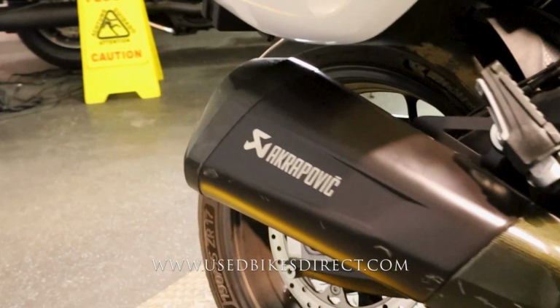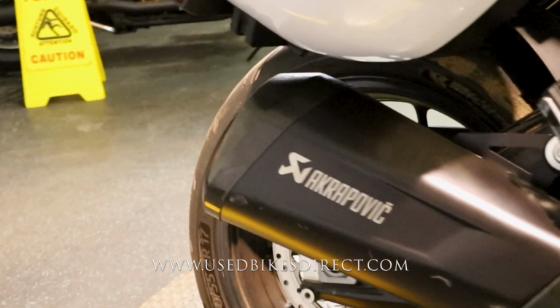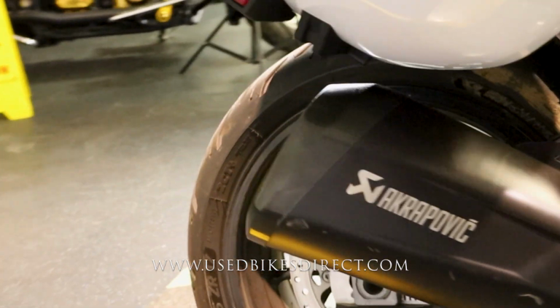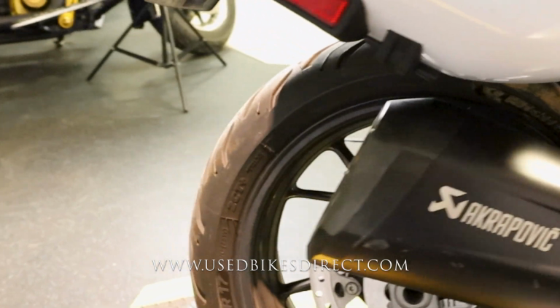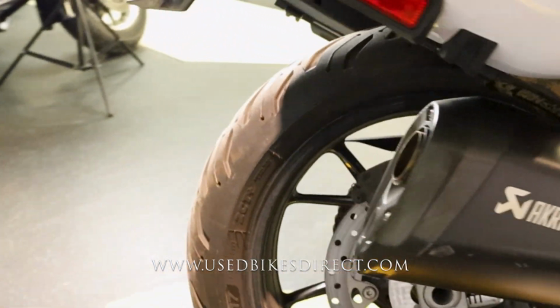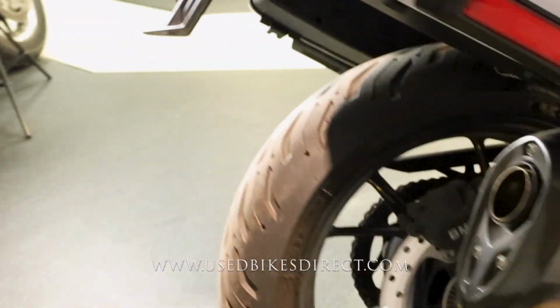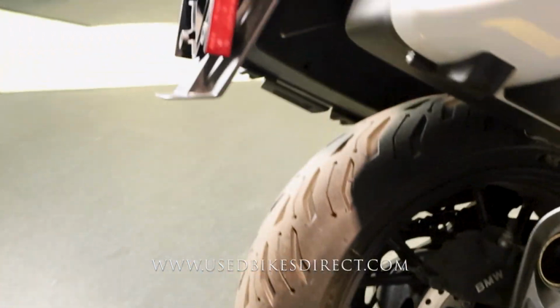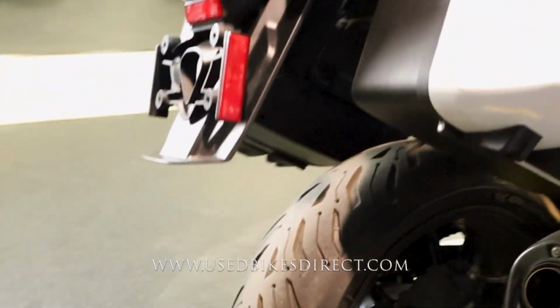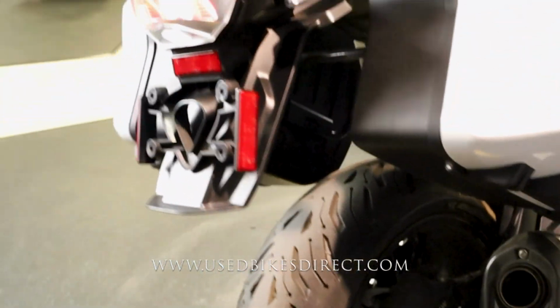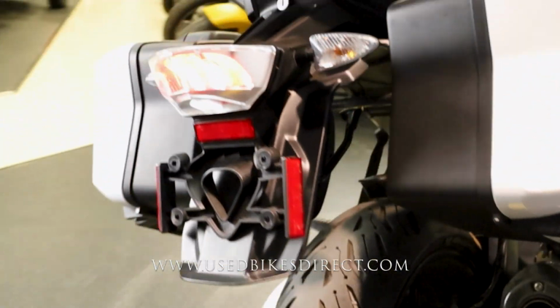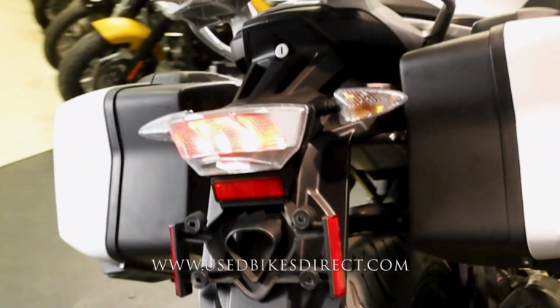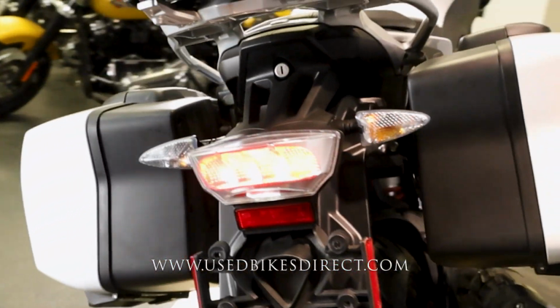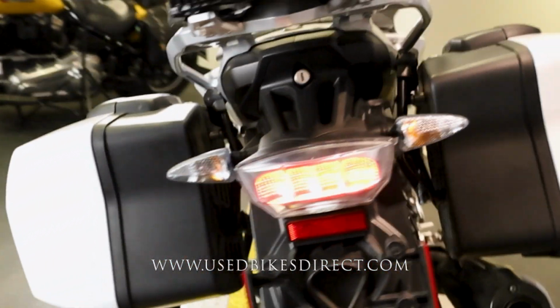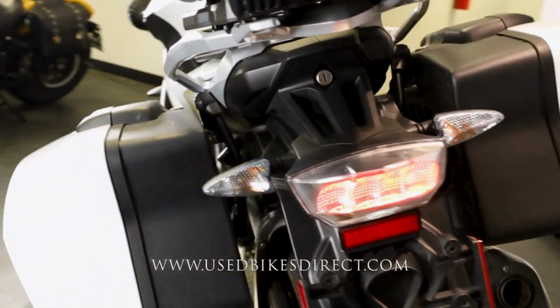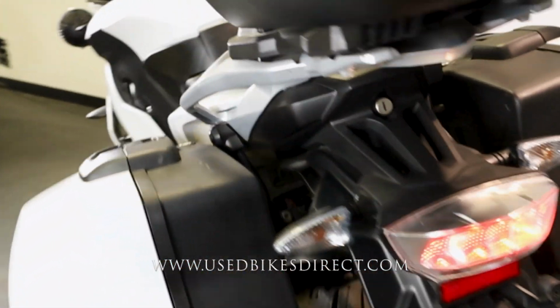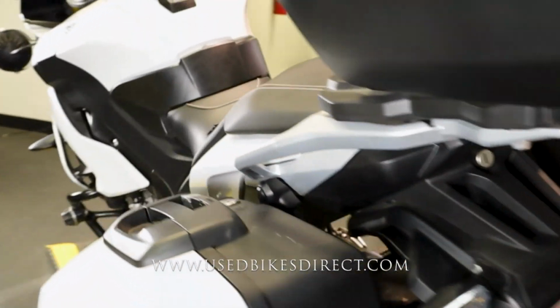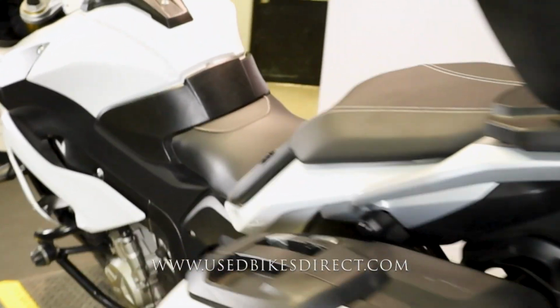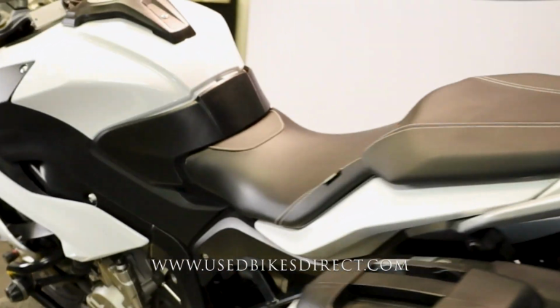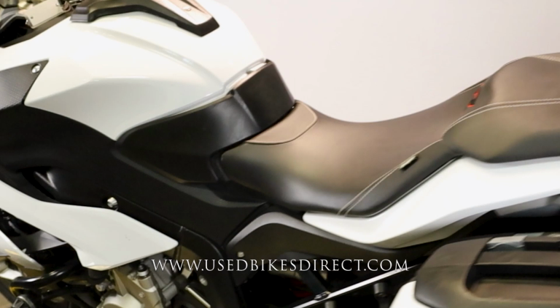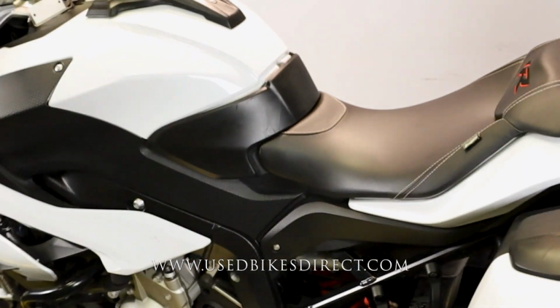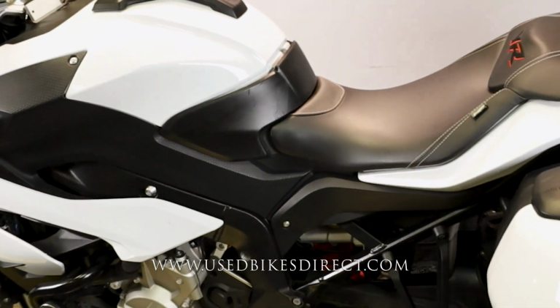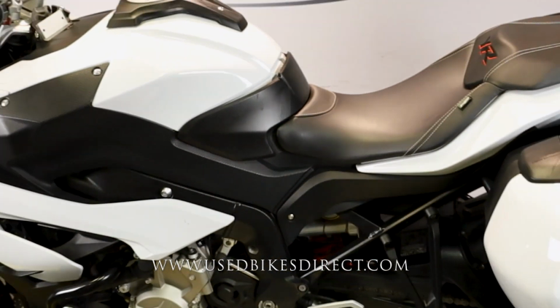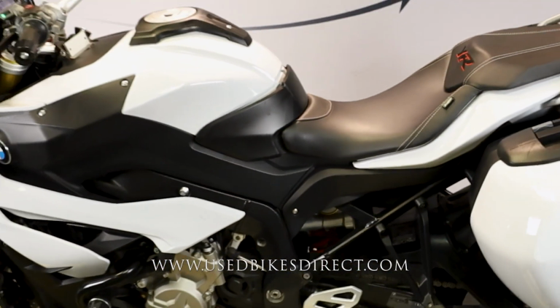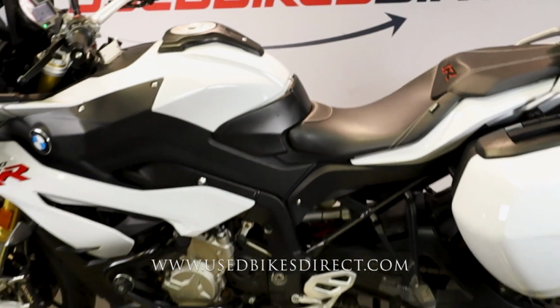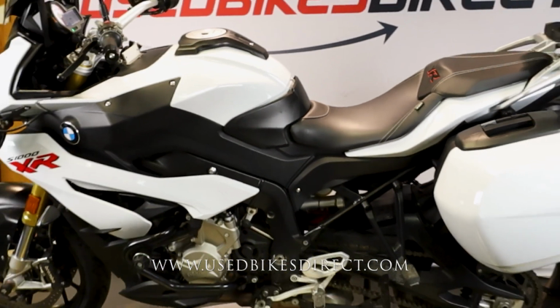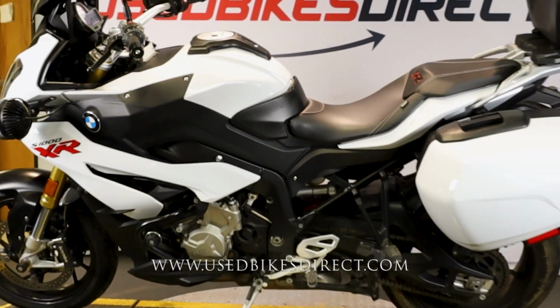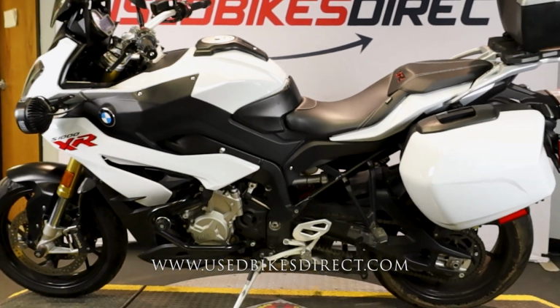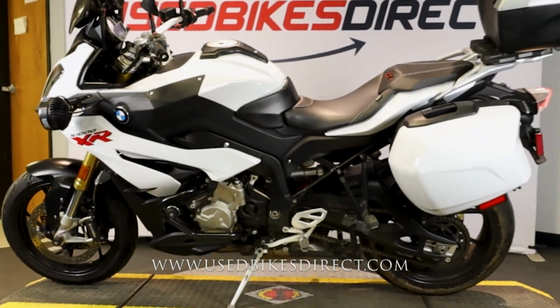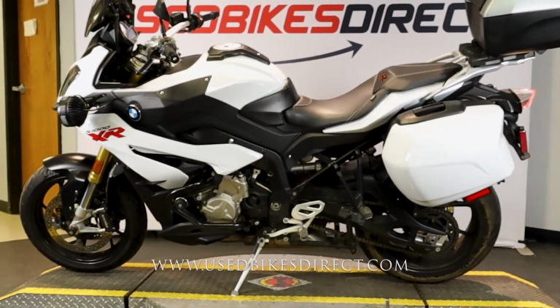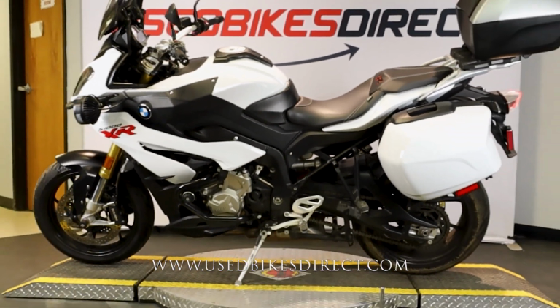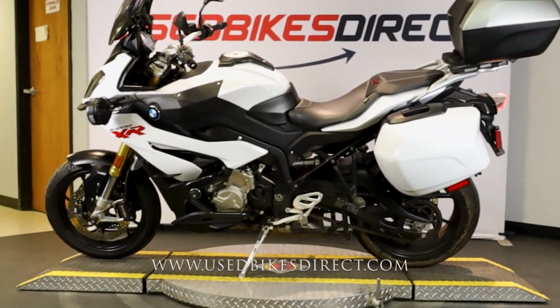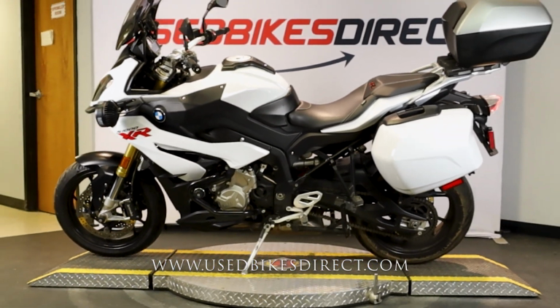As expected, she sounds and runs like new. Remember guys, find us on the web at usedbikesdirect.com or reach out to us at 866-576-2453.